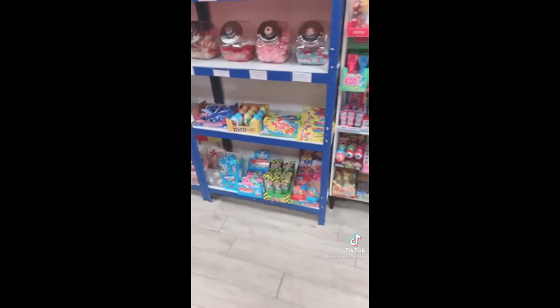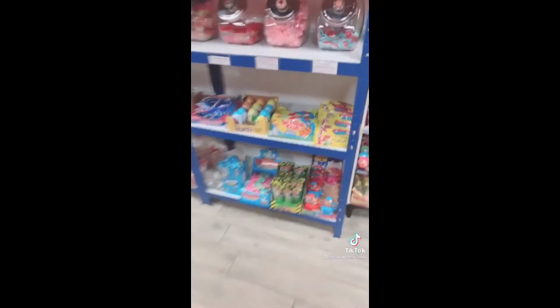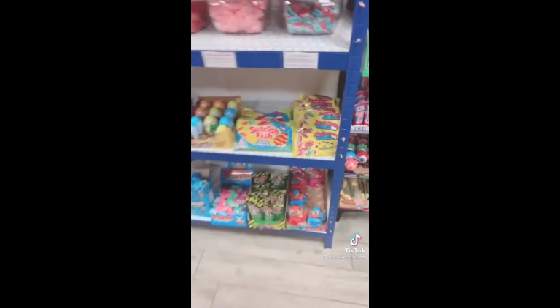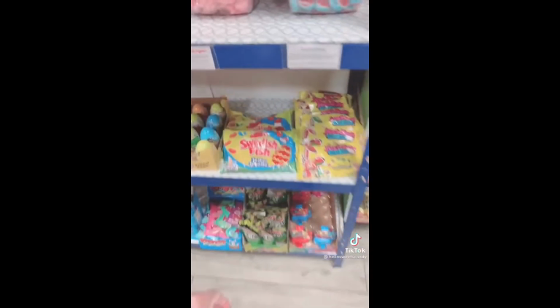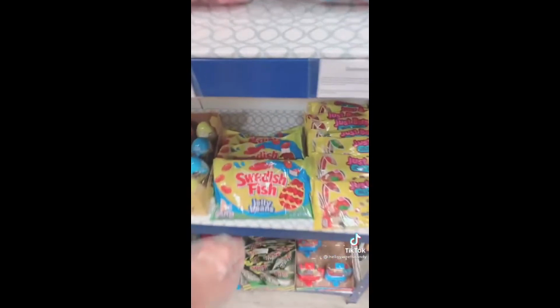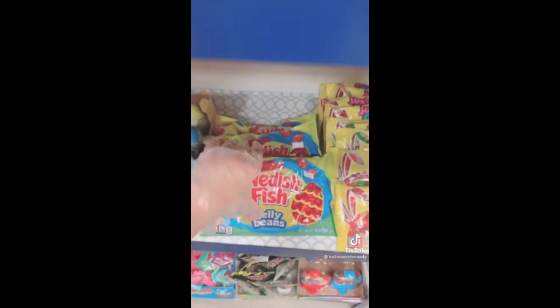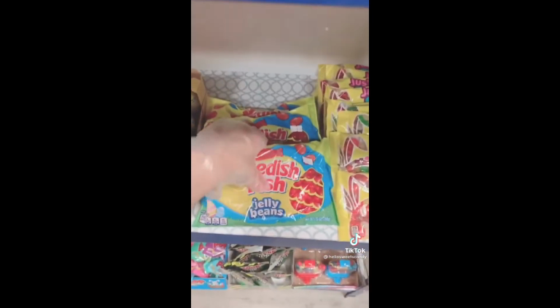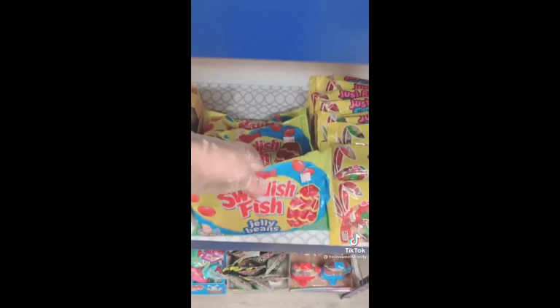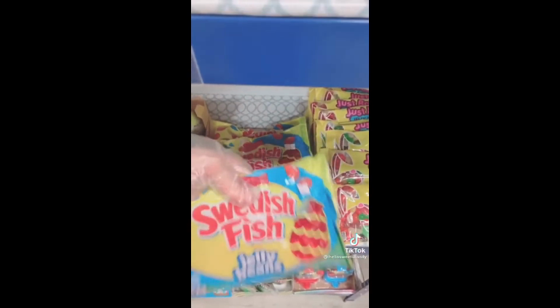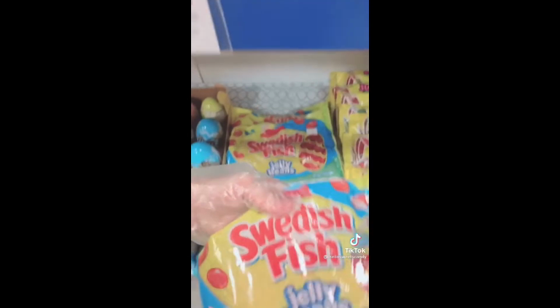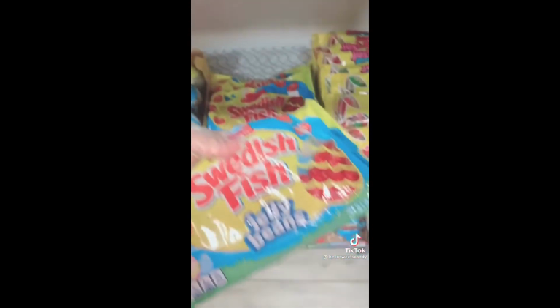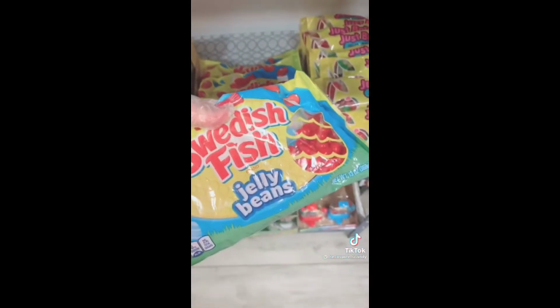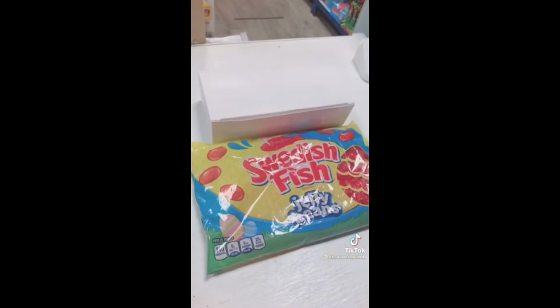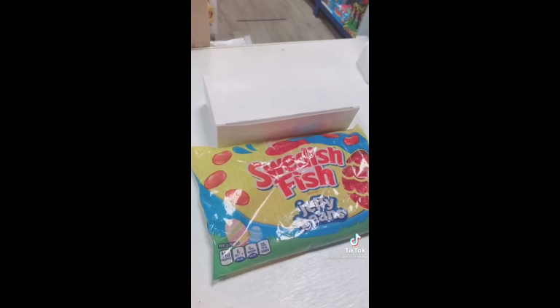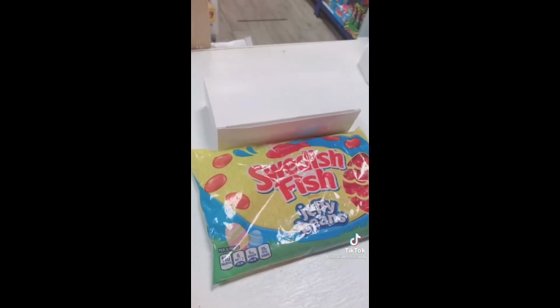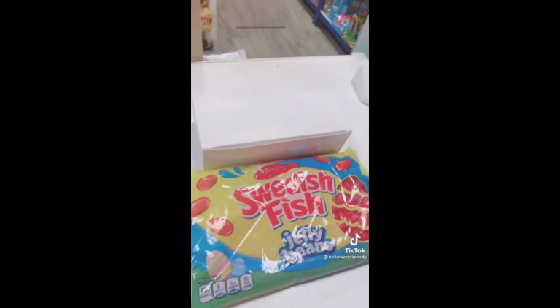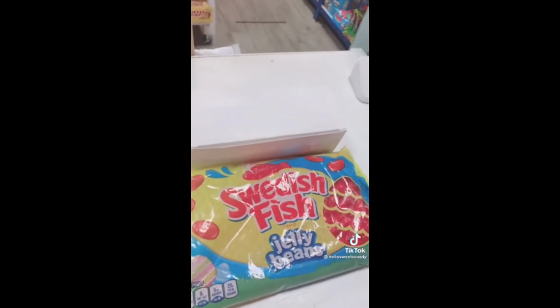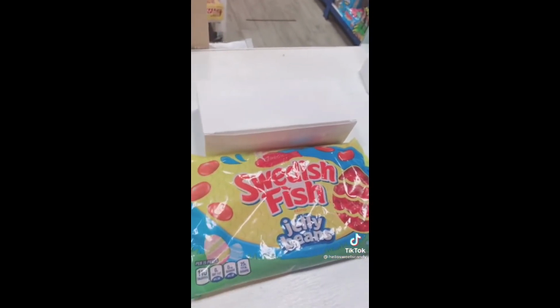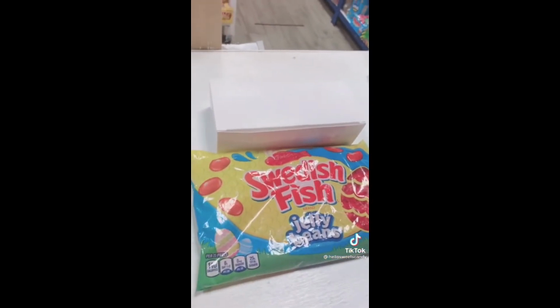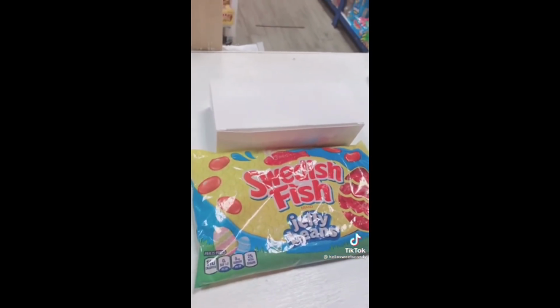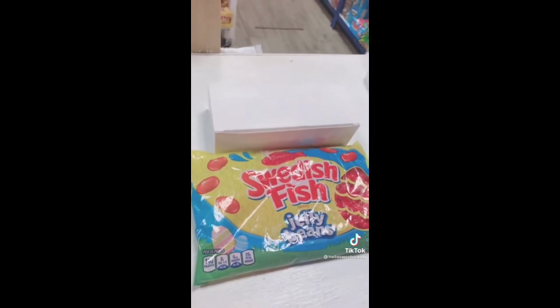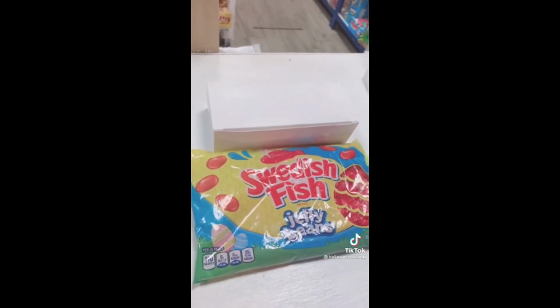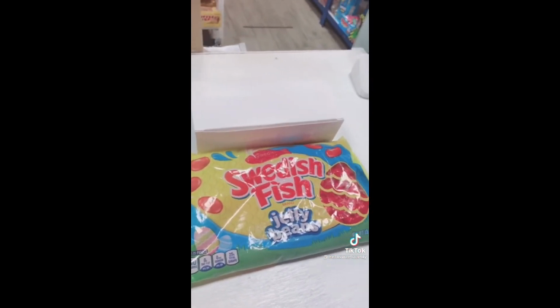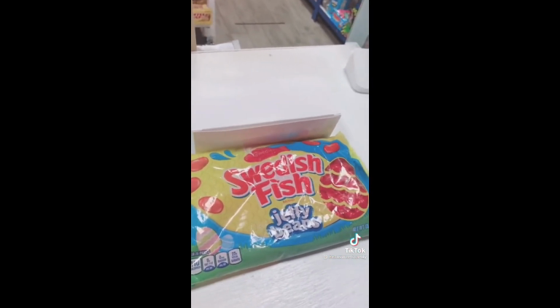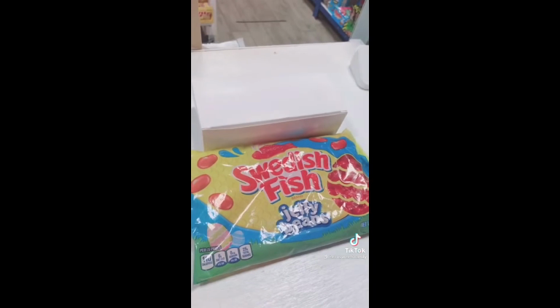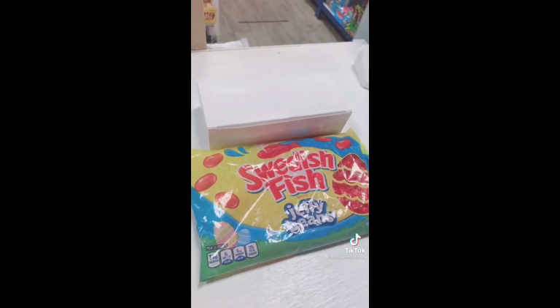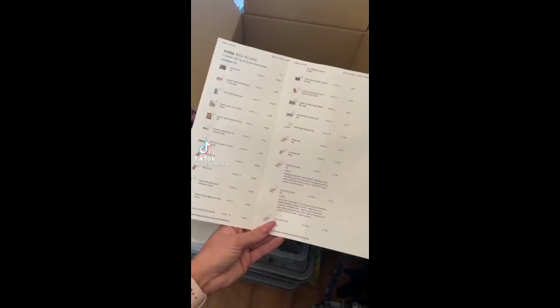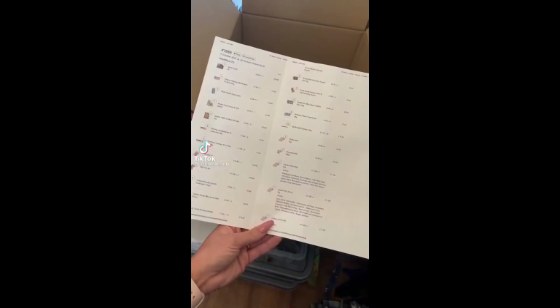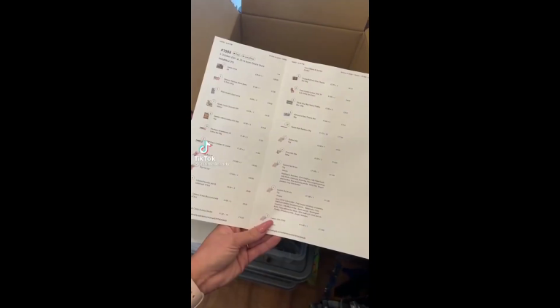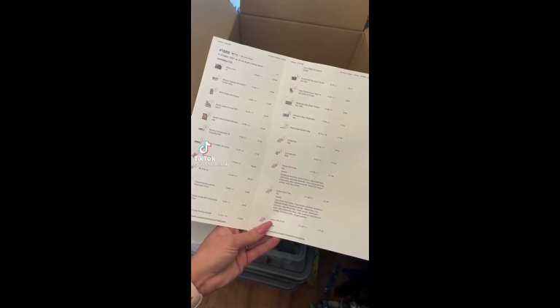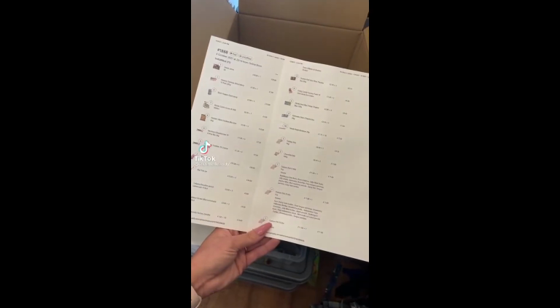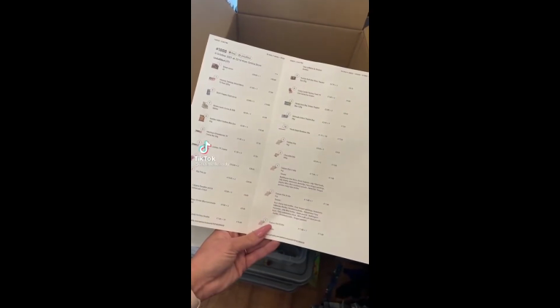We are also going to grab a bag of Swedish Fish jelly beans. Now it's ready to be sealed, bubble wrapped, and it'll be on its way. I hope you enjoy it. Let's pack Rachel's order.